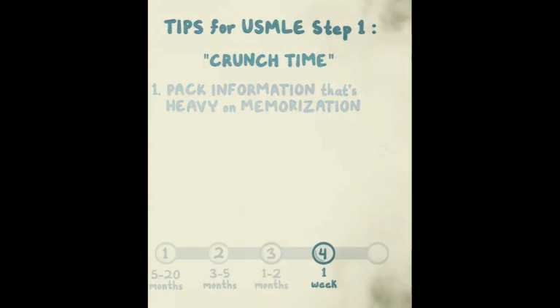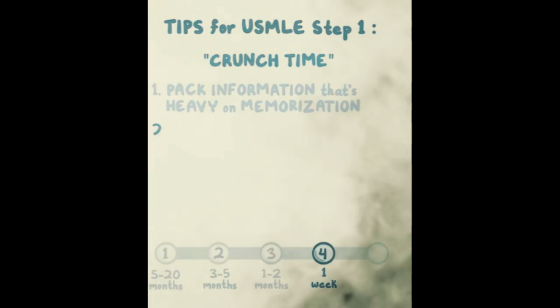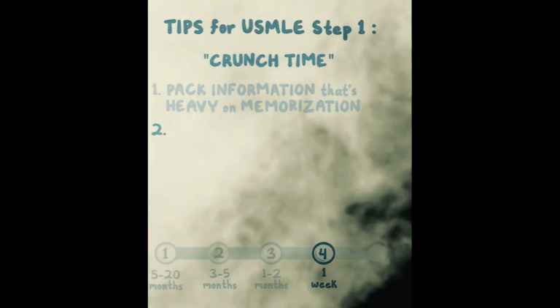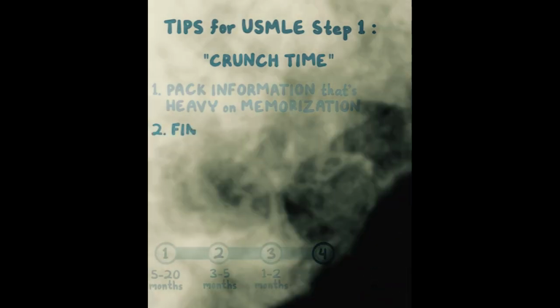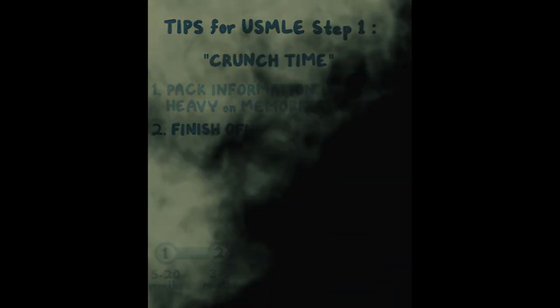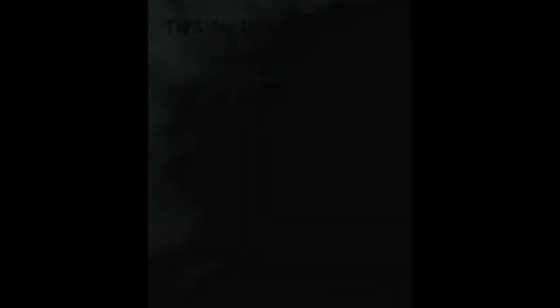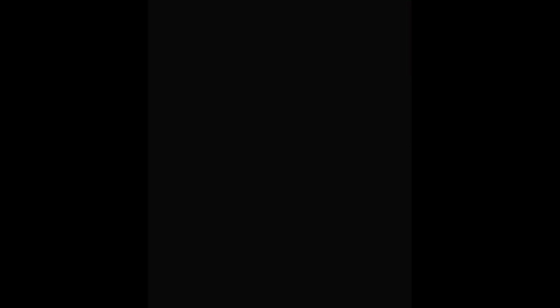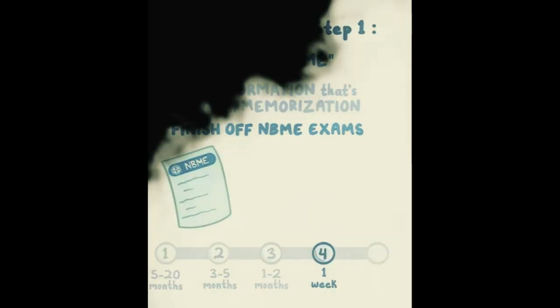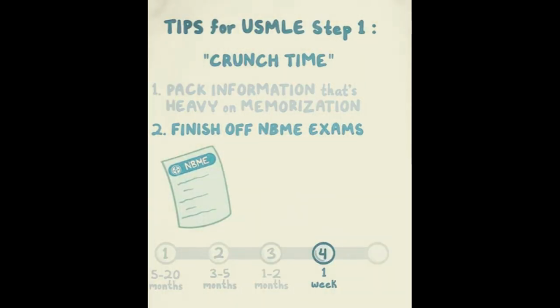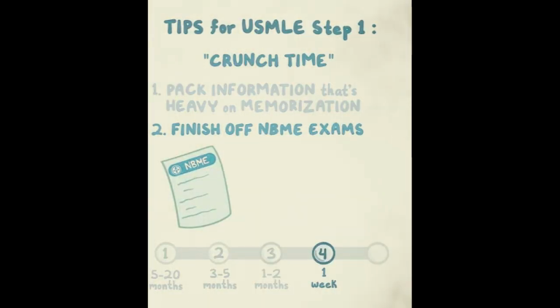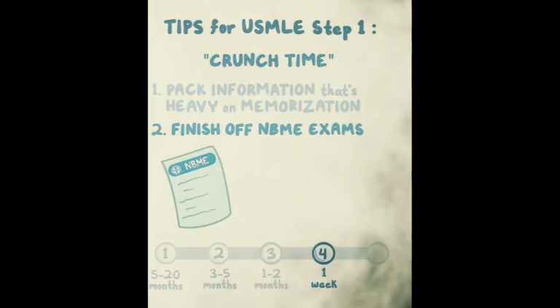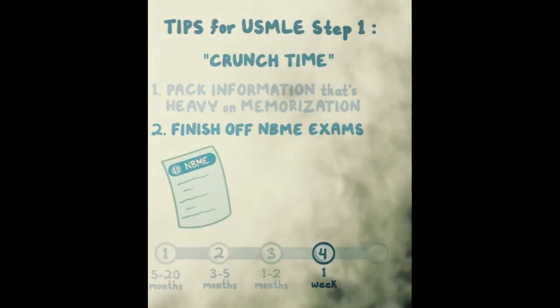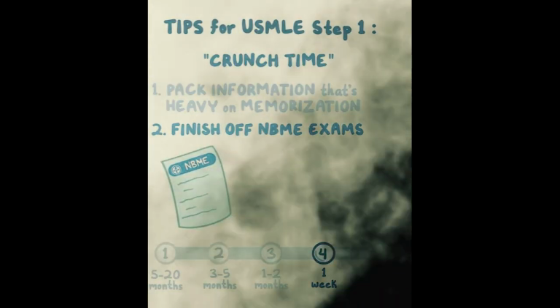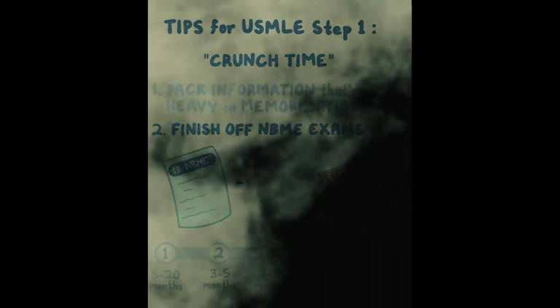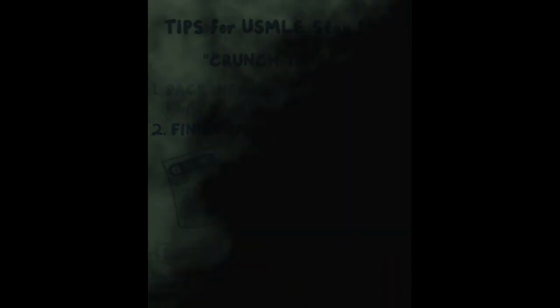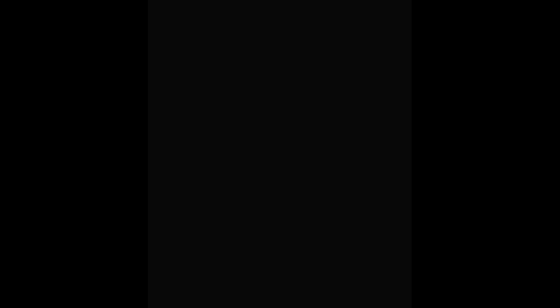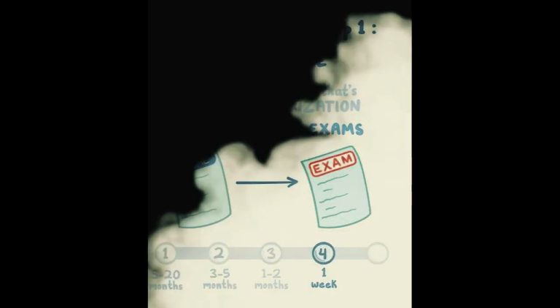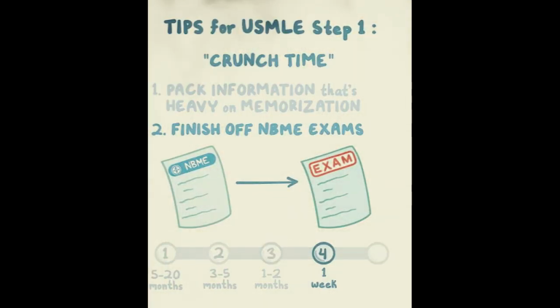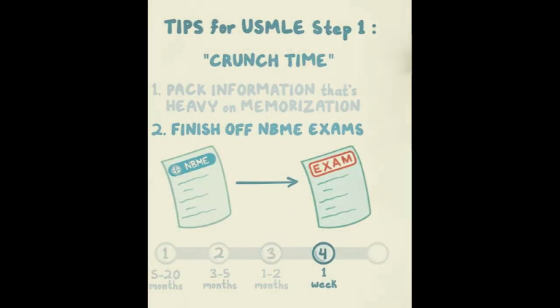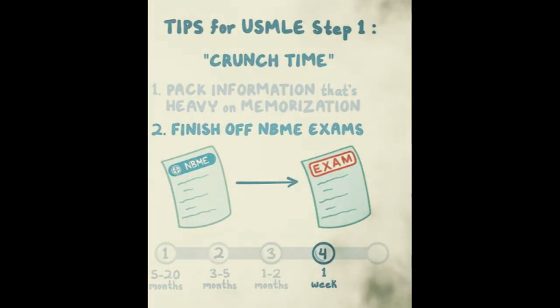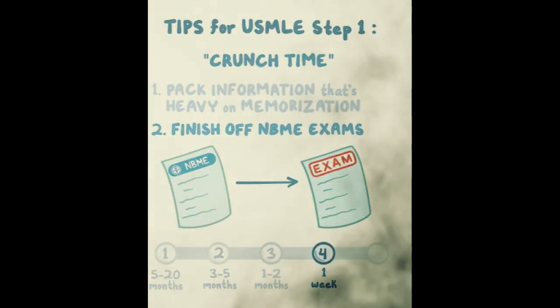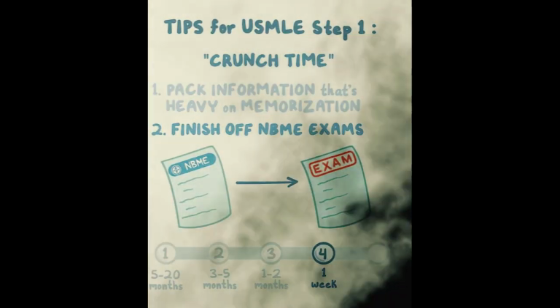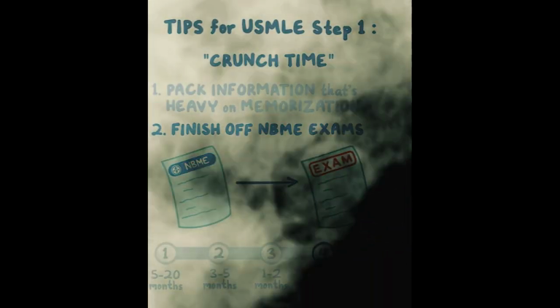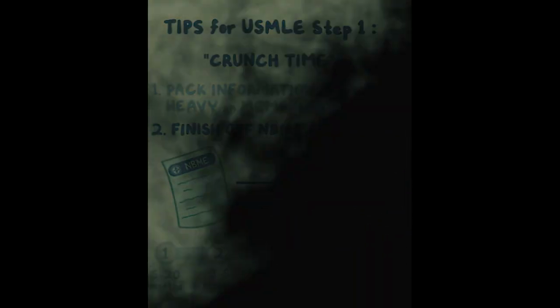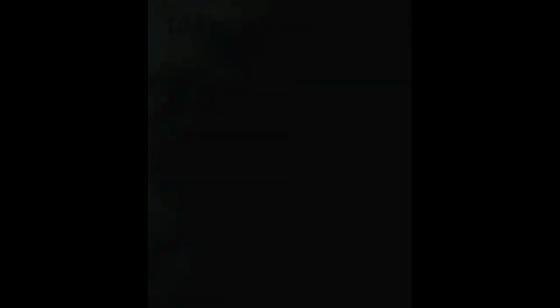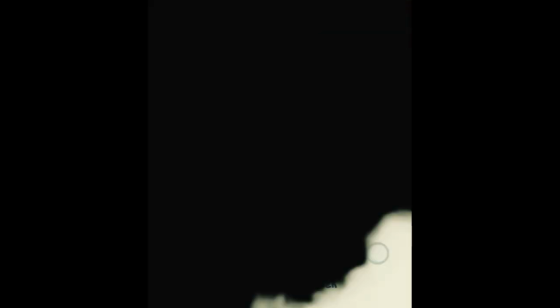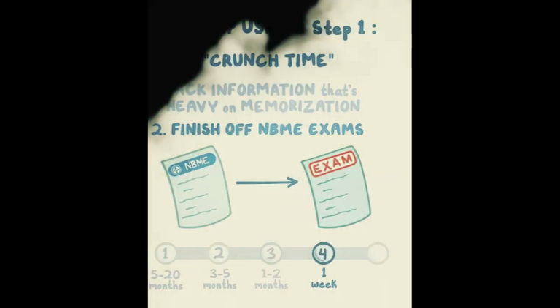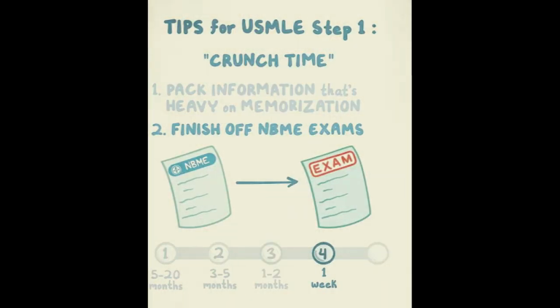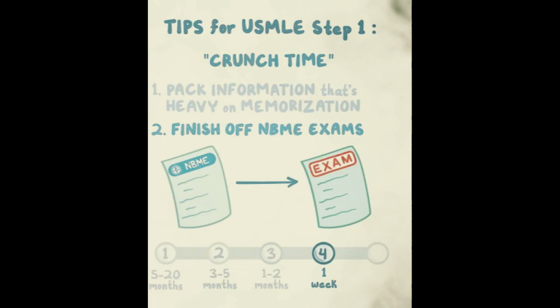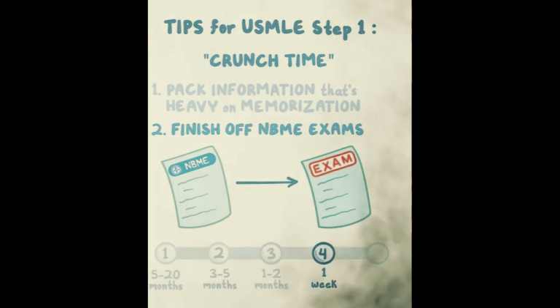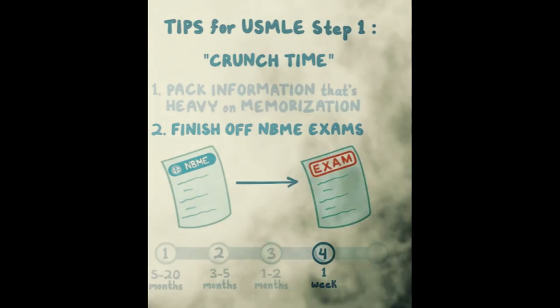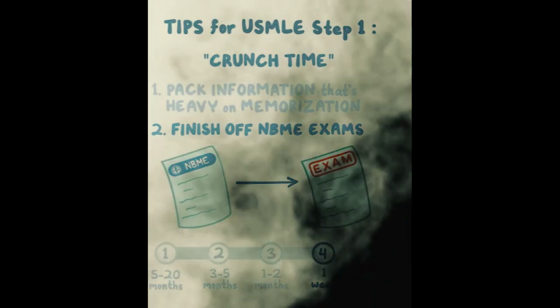By this point, if you haven't already, finish off those NBME practice exams — as many as you can. They're going to predict where your real score will end up. I've seen it time and time again: NBME scores will tell you what to probably expect on exam day within about five to ten points.